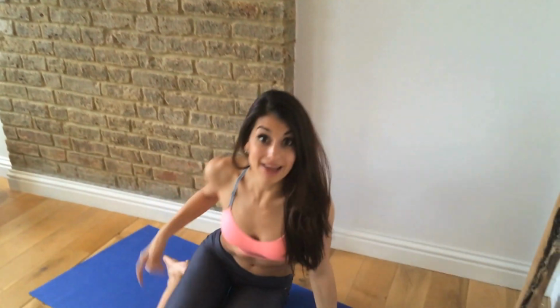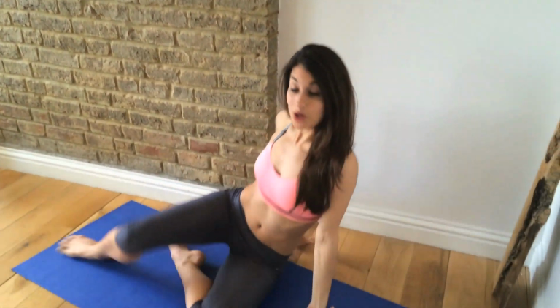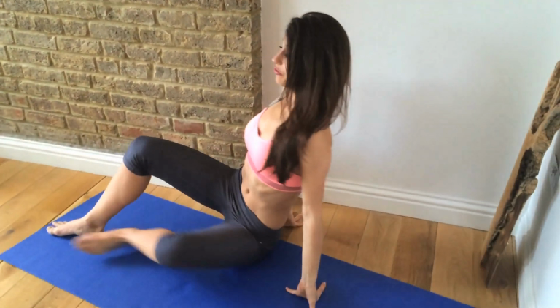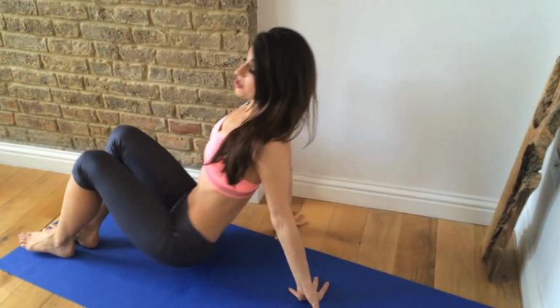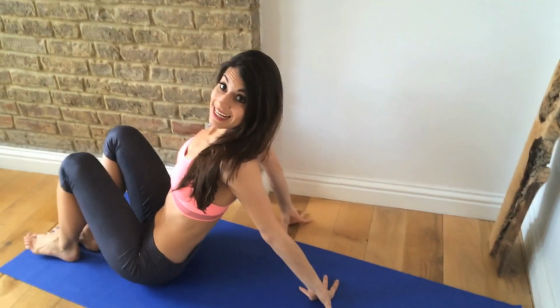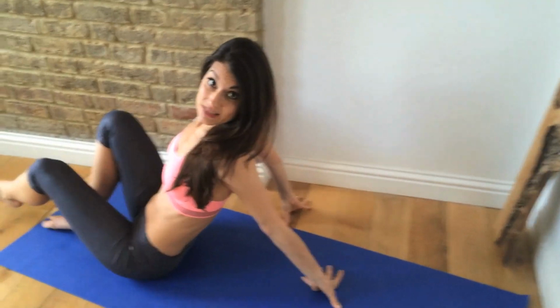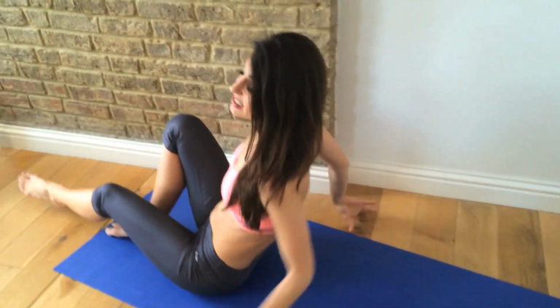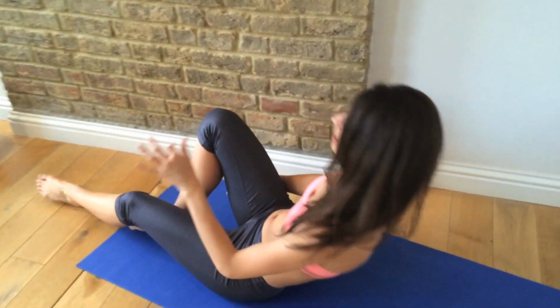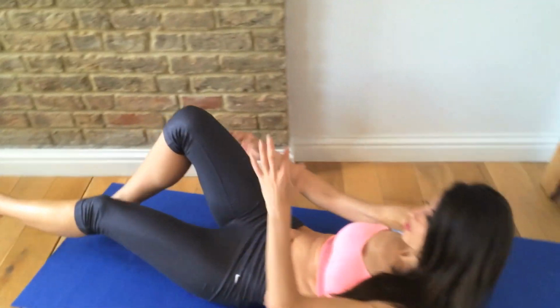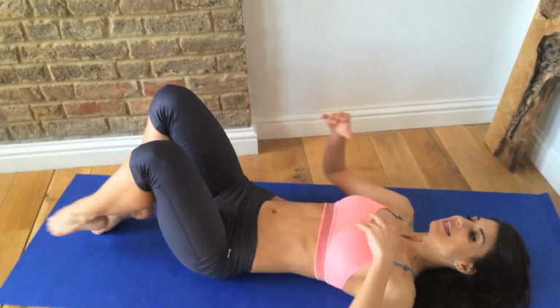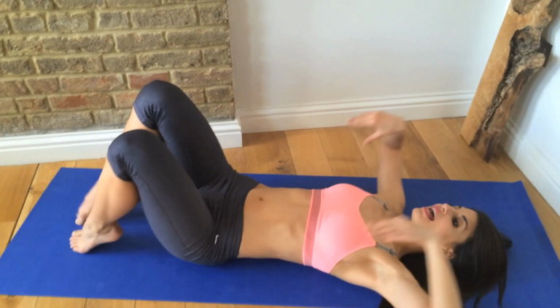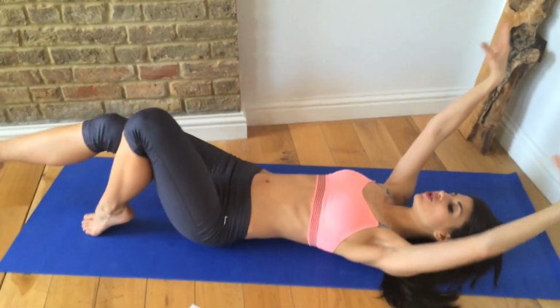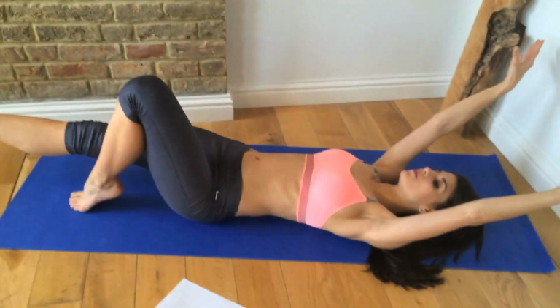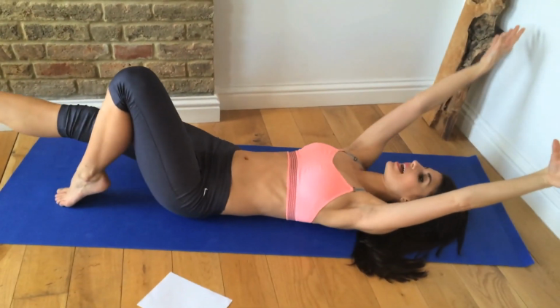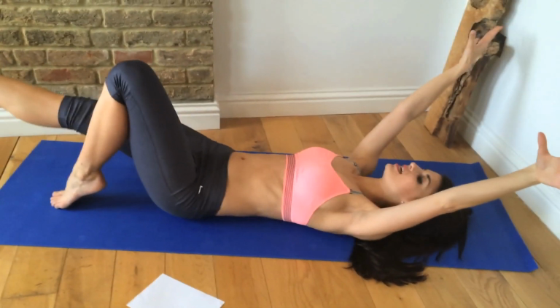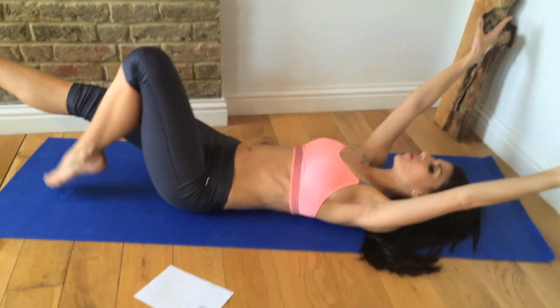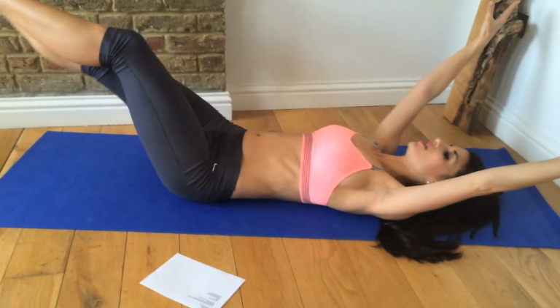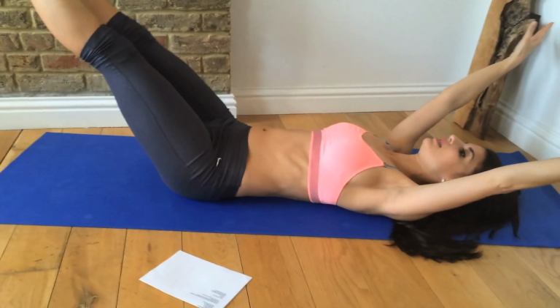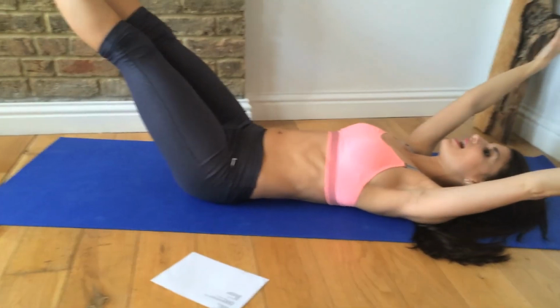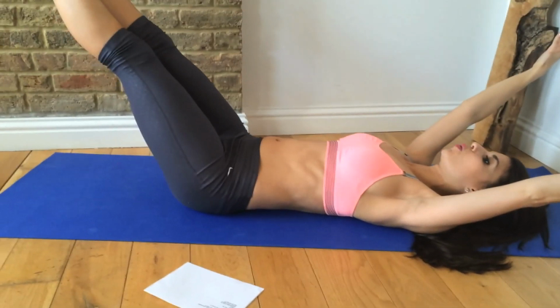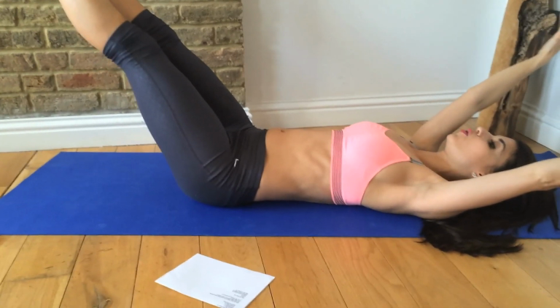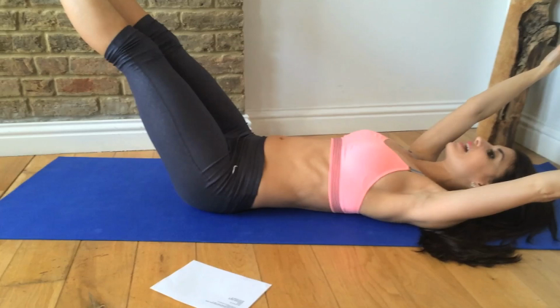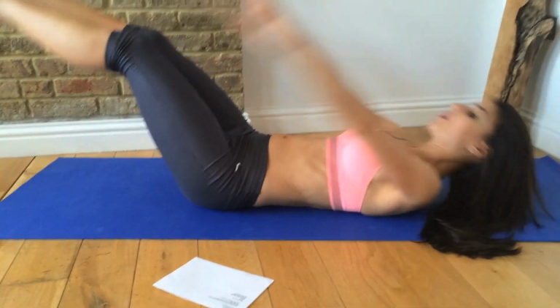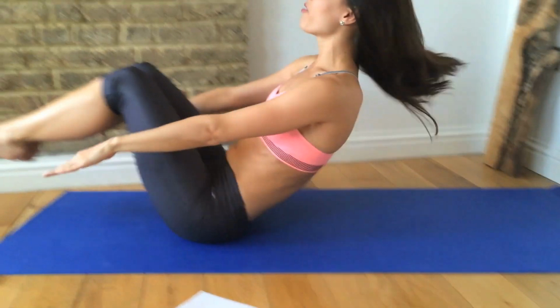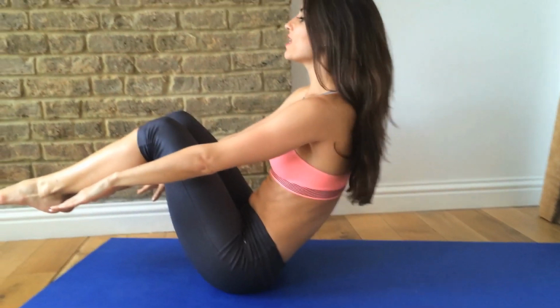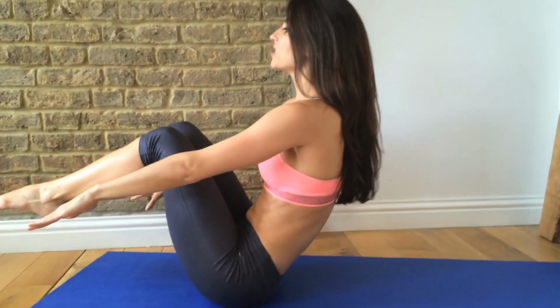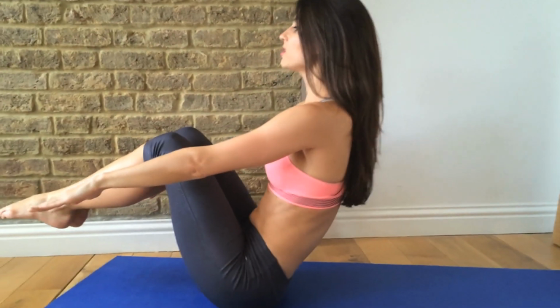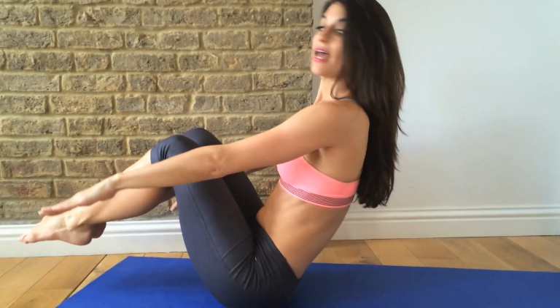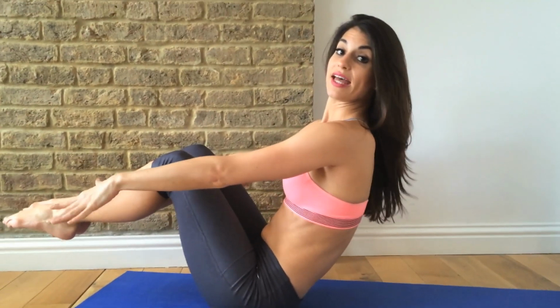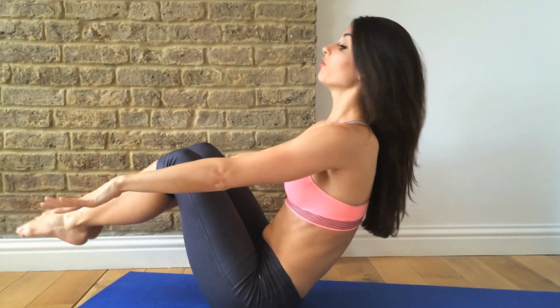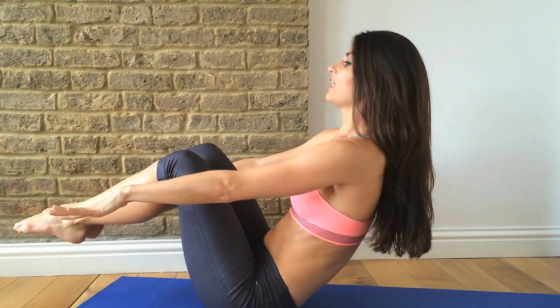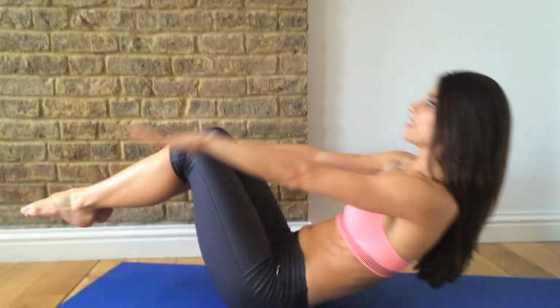Lie down on your mat. The first exercise is V-sits. If you lie down, extend your arms and legs but keep your lower back gently pressing into the mat. We're going to quickly exhale, come up, find your balance on your sit bones — and that is your V-sit.